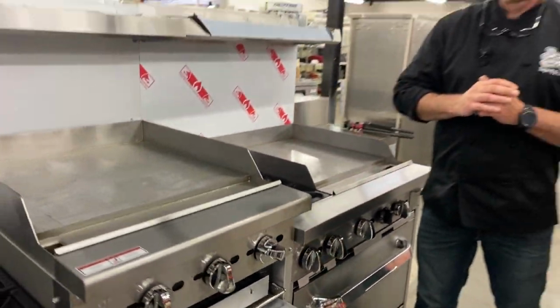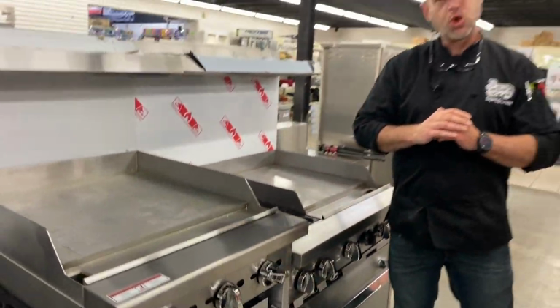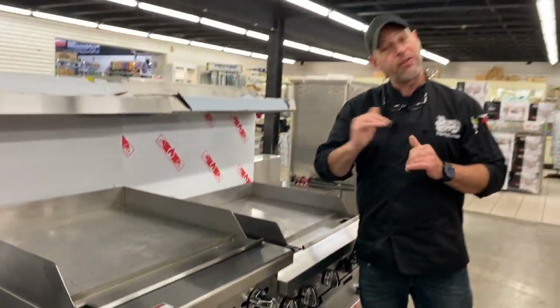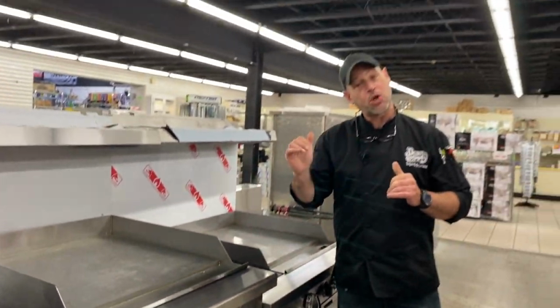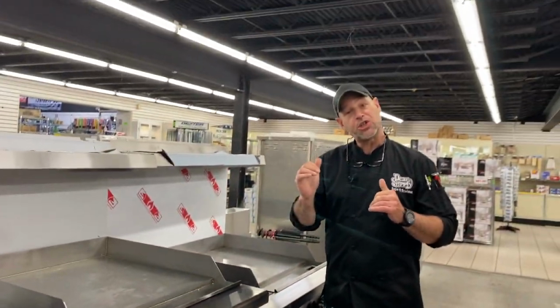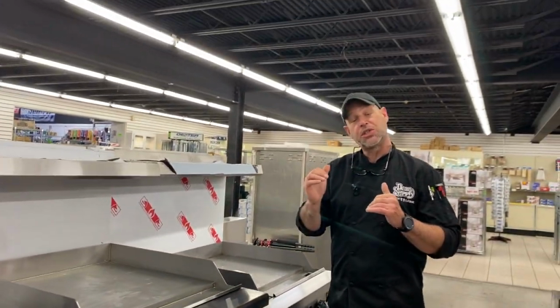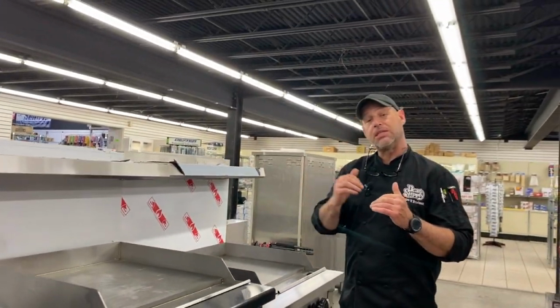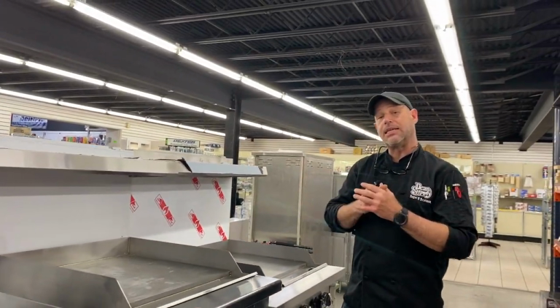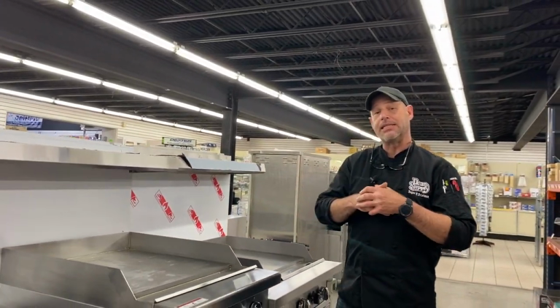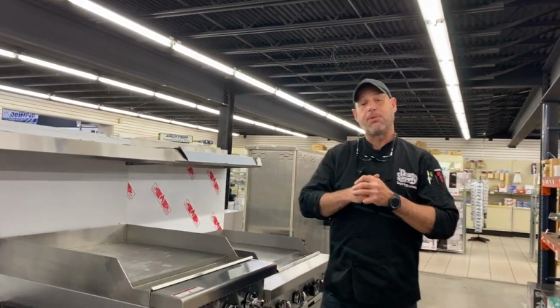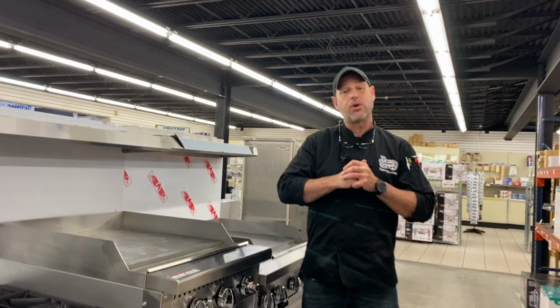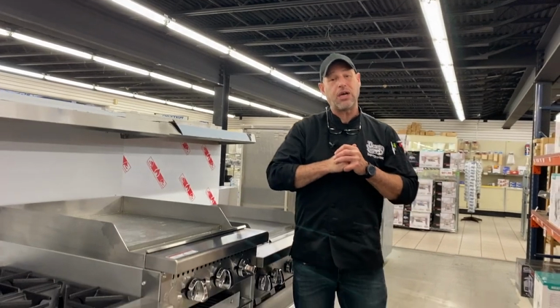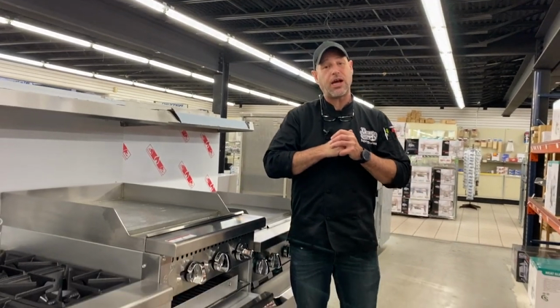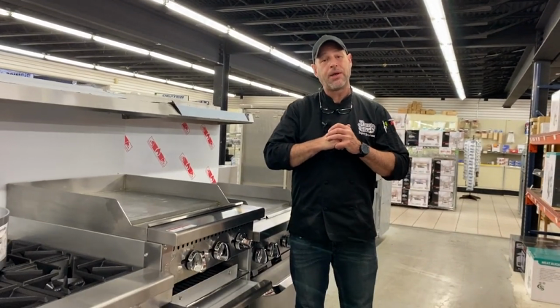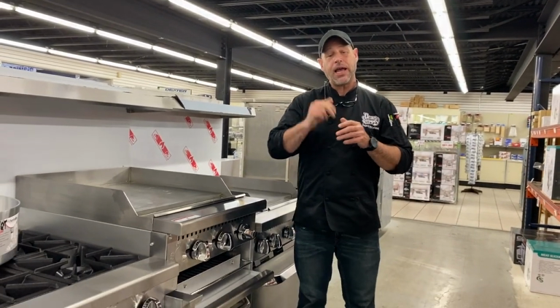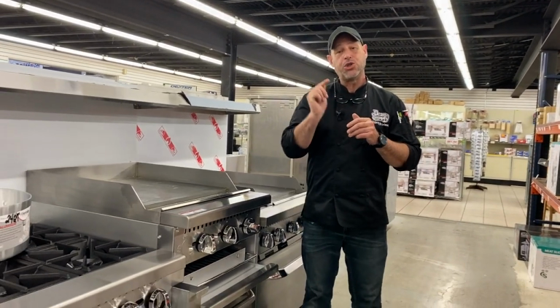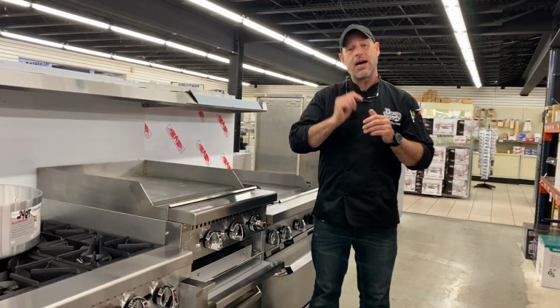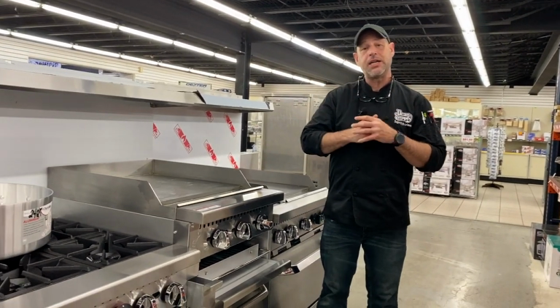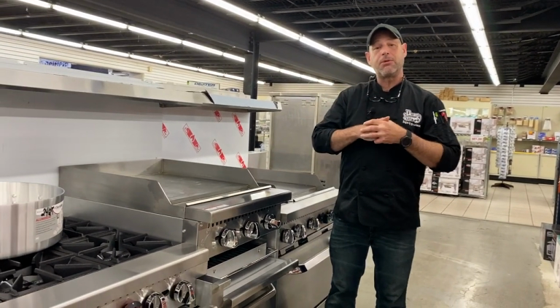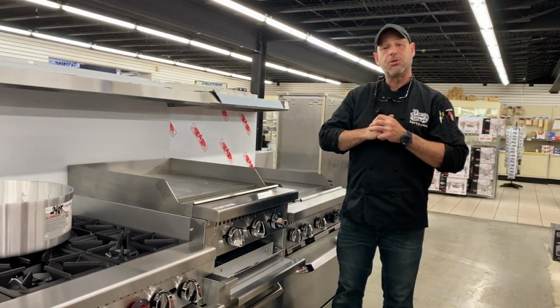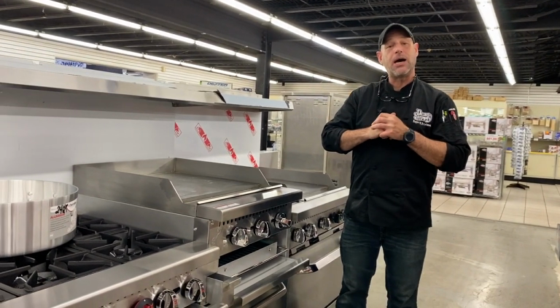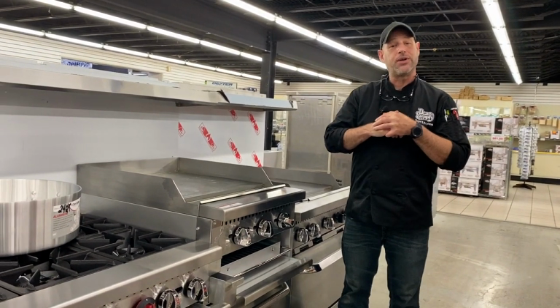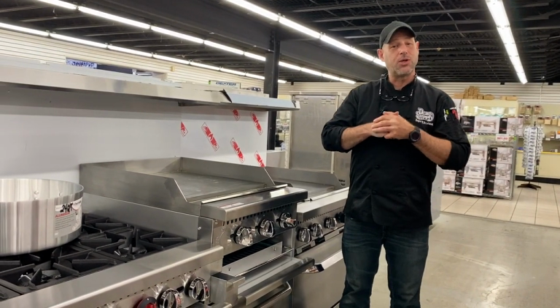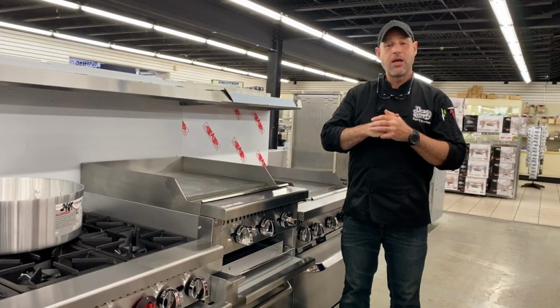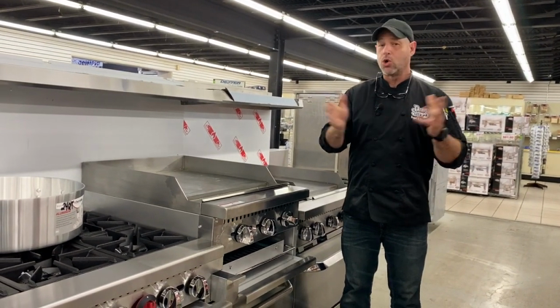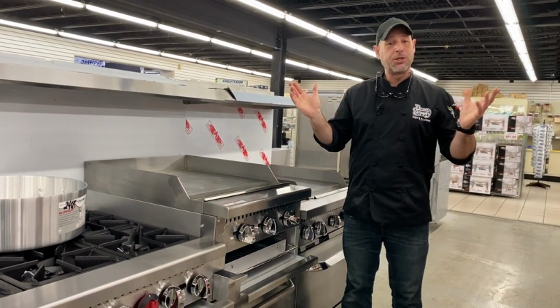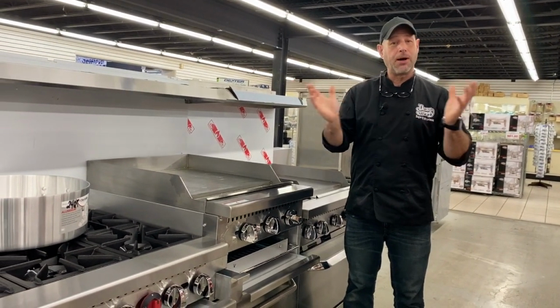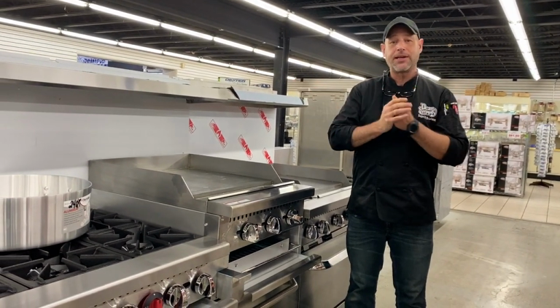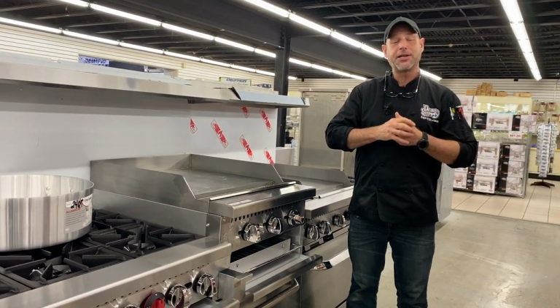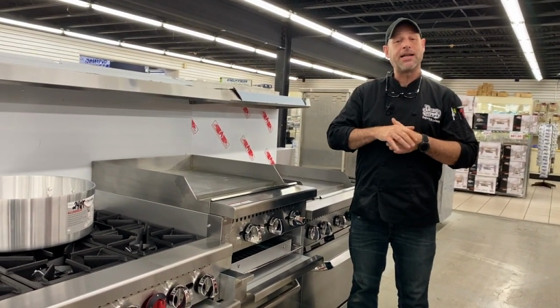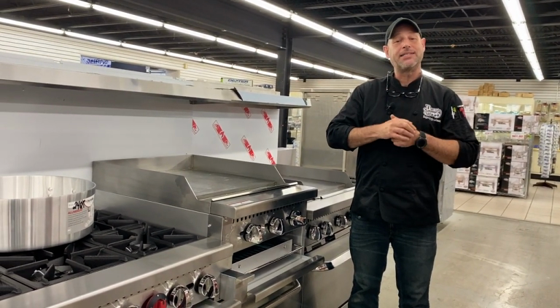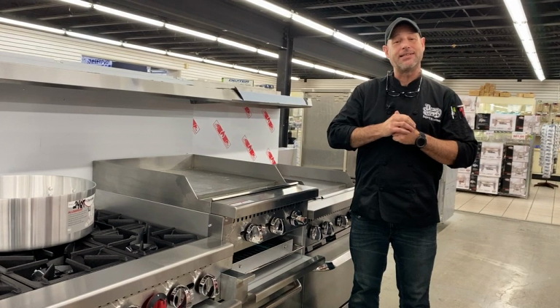If you have any more questions, come see us at Dean's Supply. We're the chef shop and you do not need a membership to shop with us — we're open to the public. Come on in and see us.